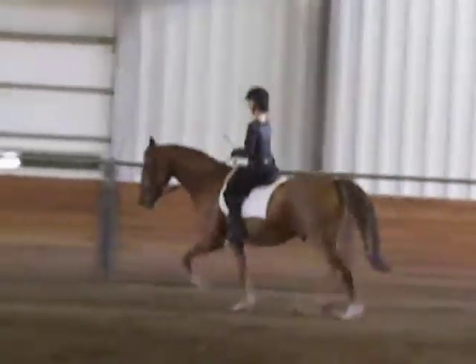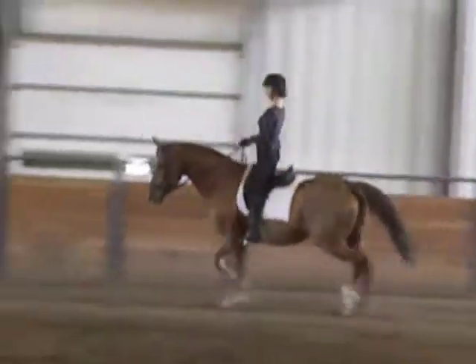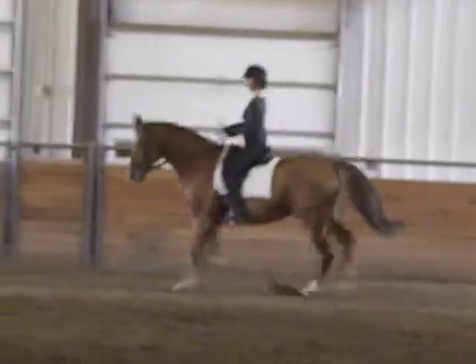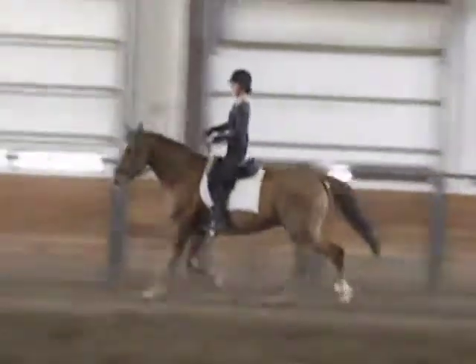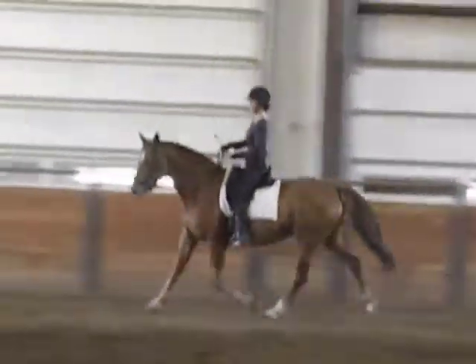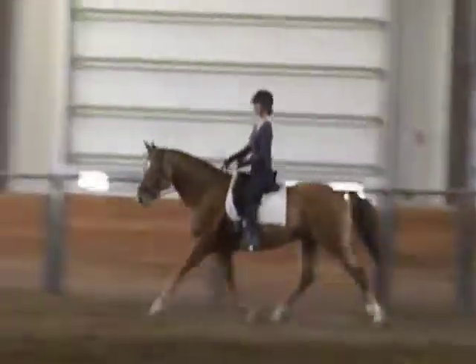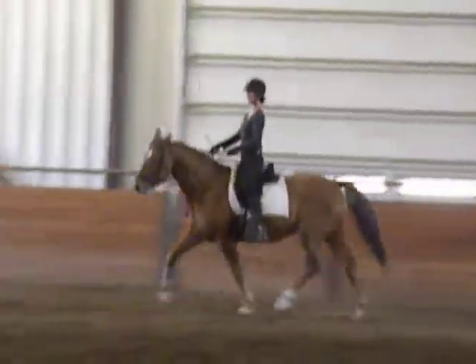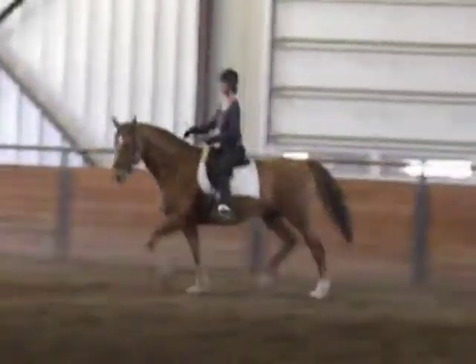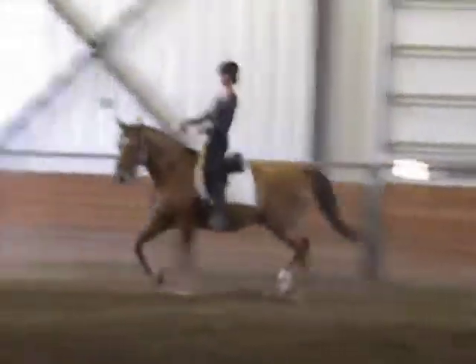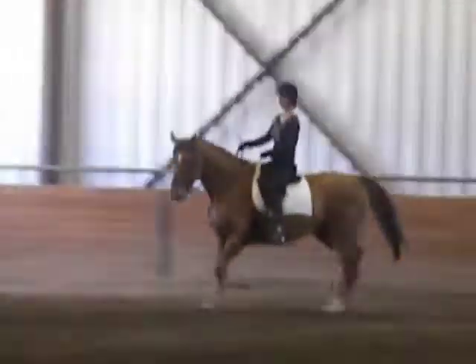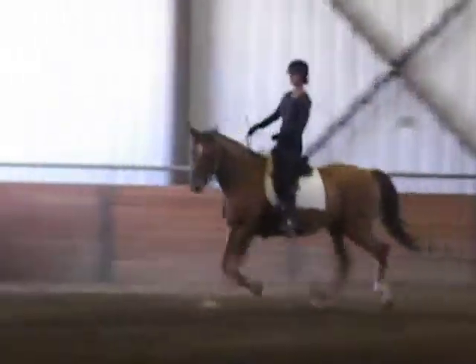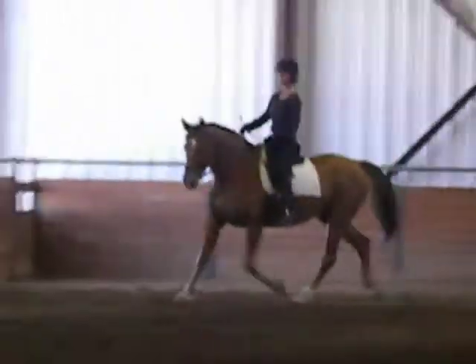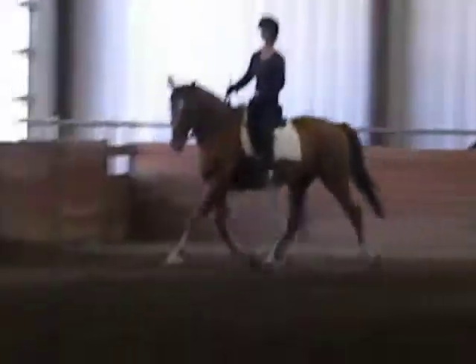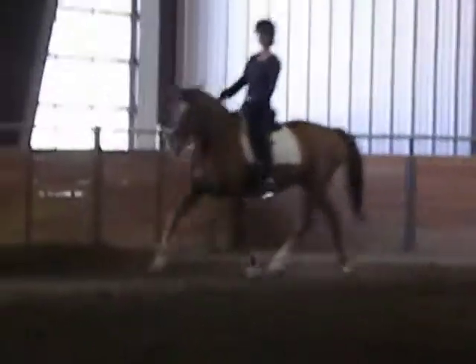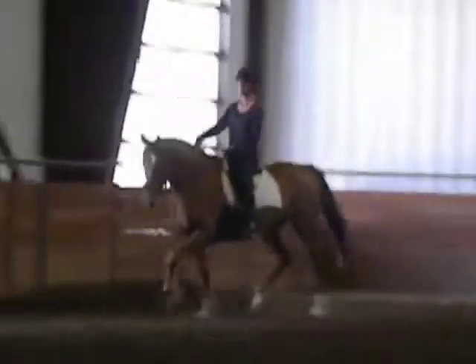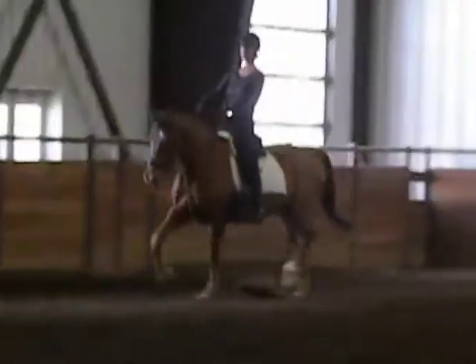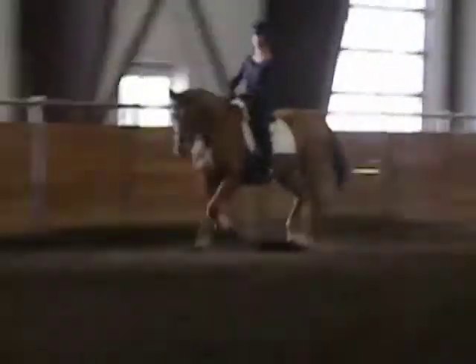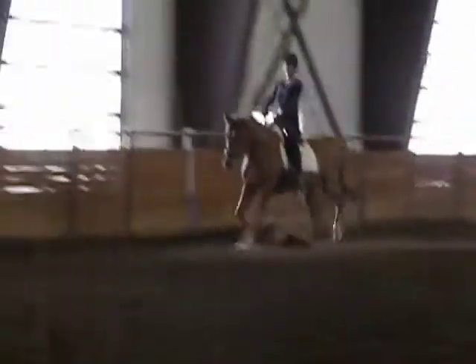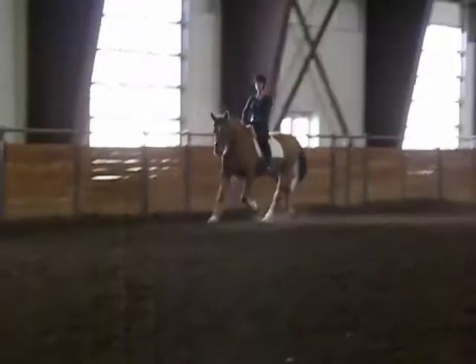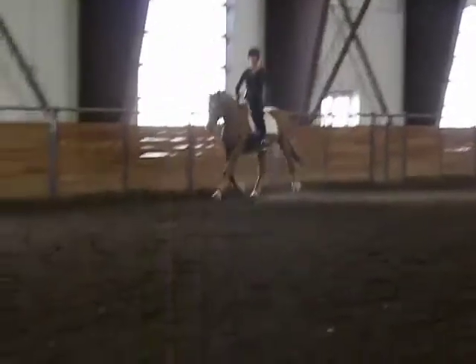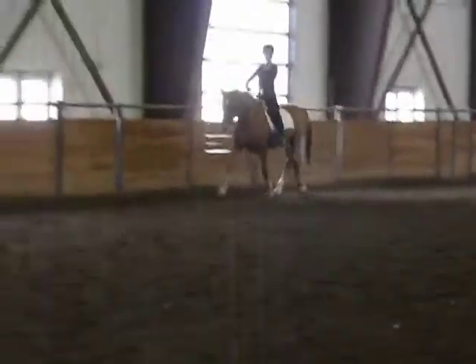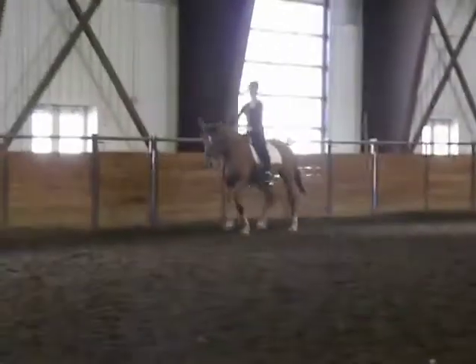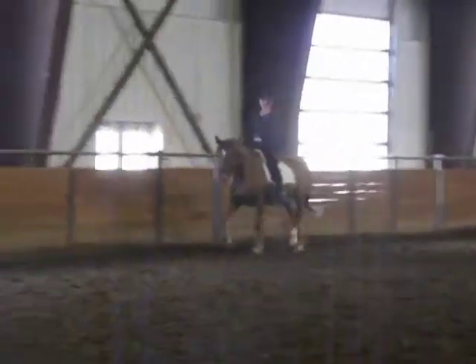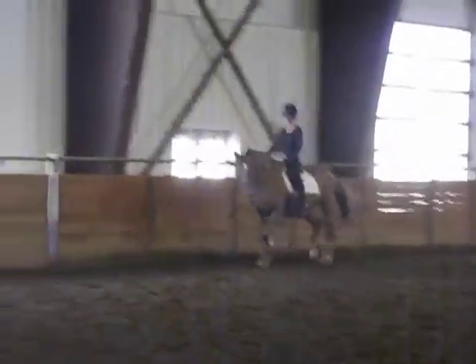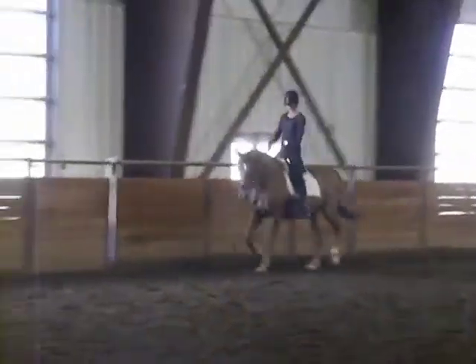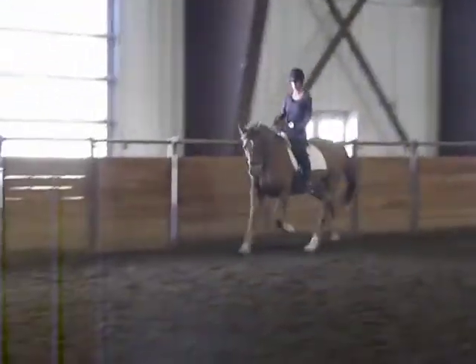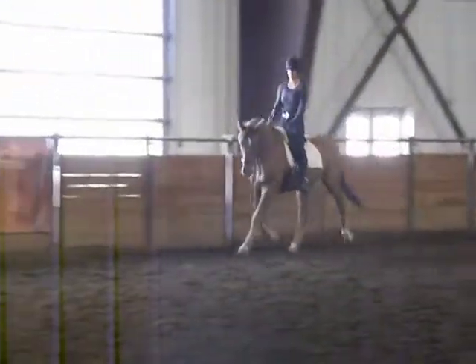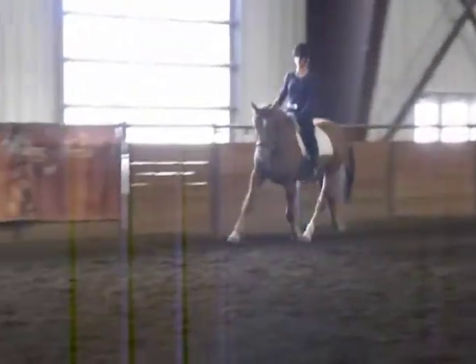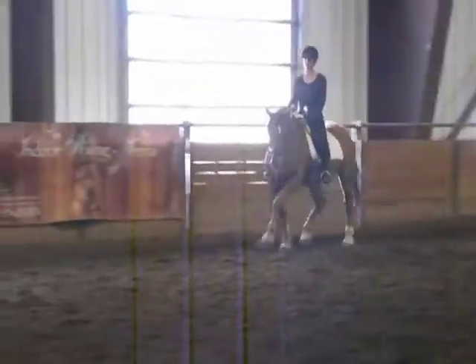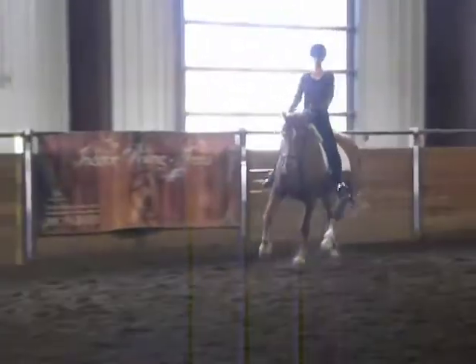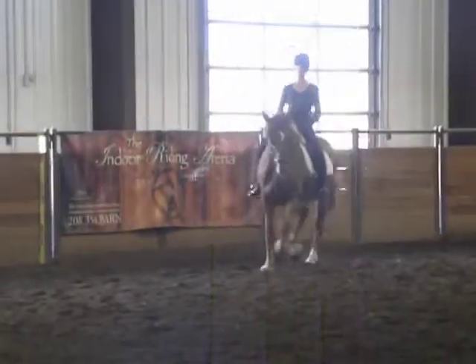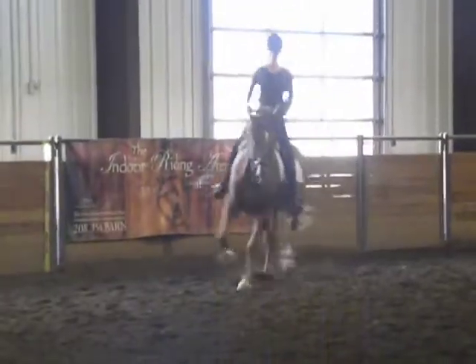That looks super. Now you're going to work on getting the trot to the point where the very next natural stride is going to be canter, and then he goes right up into the canter.